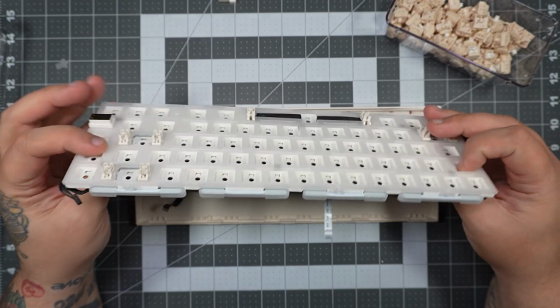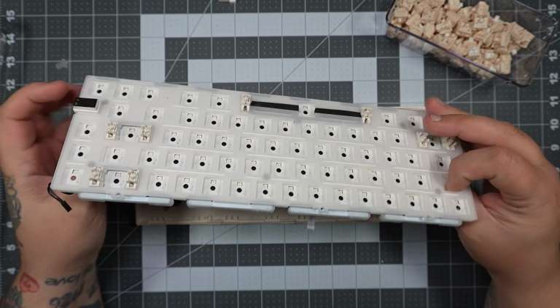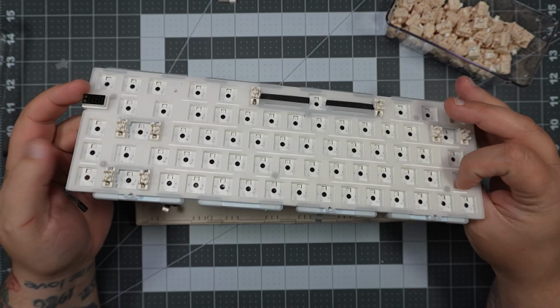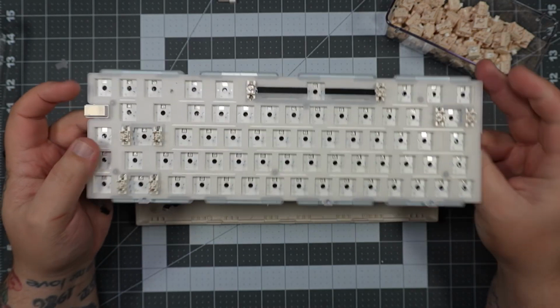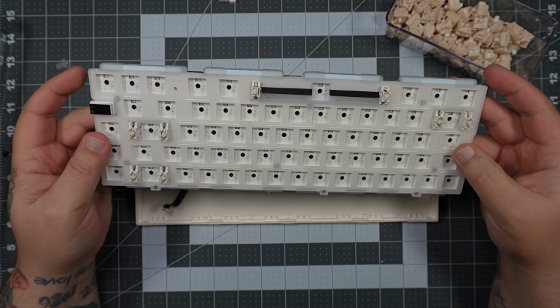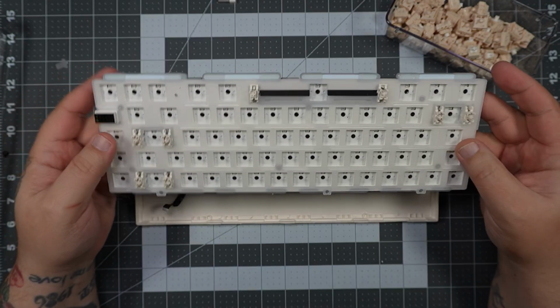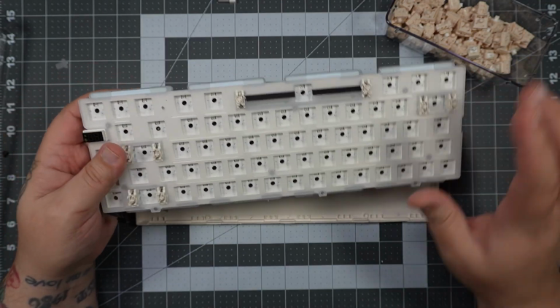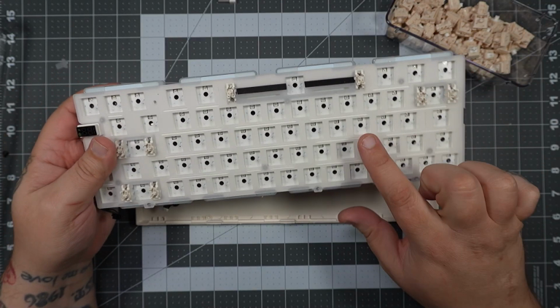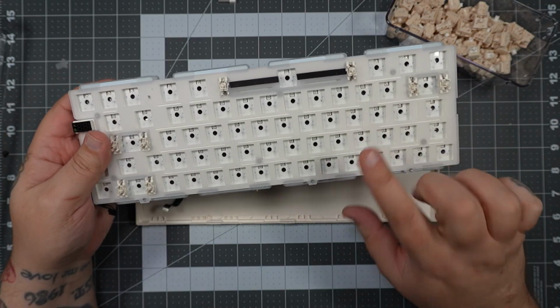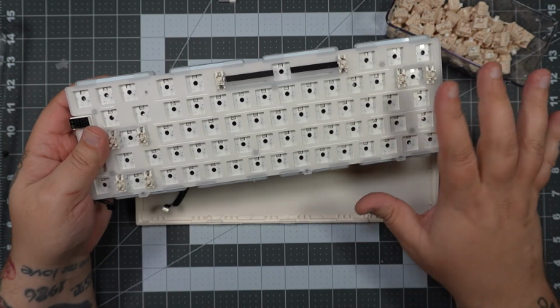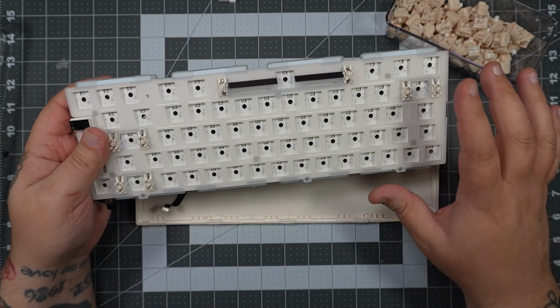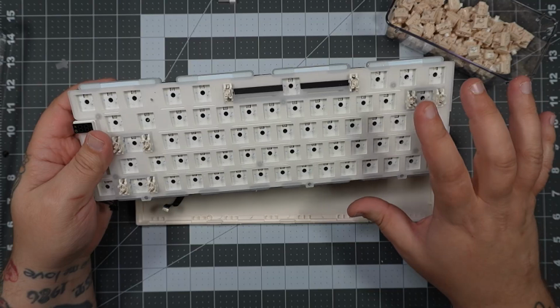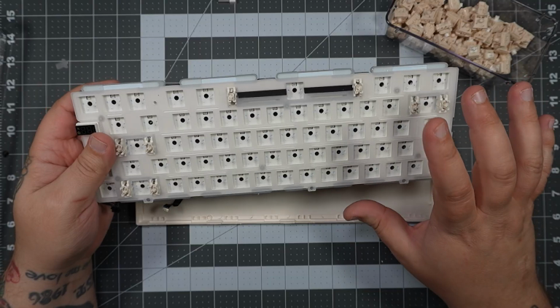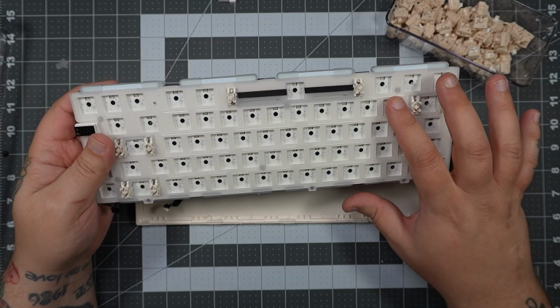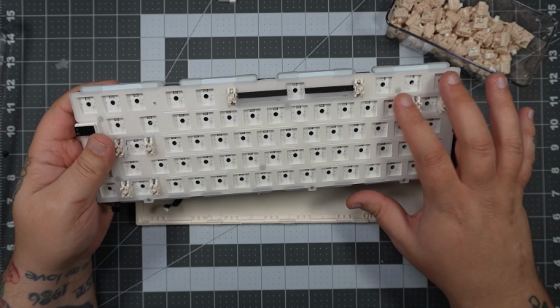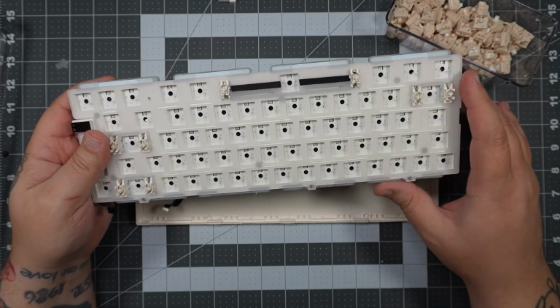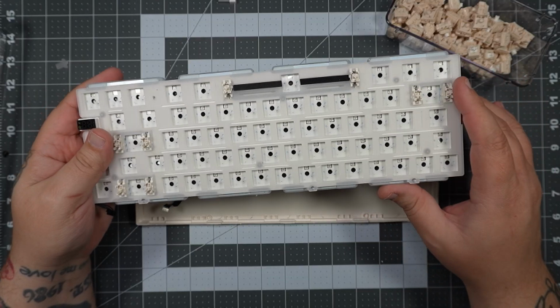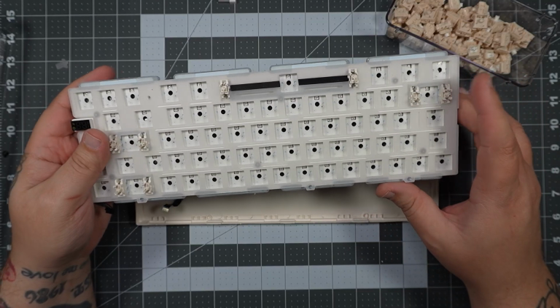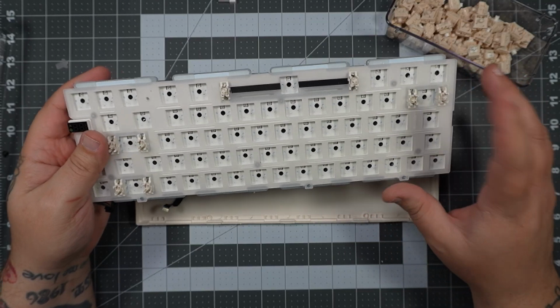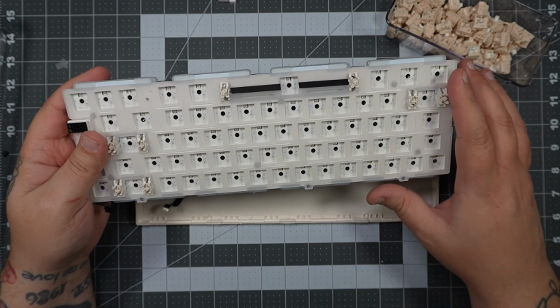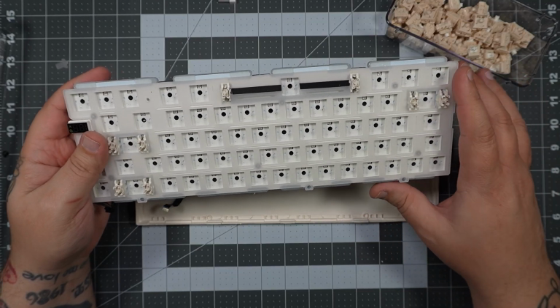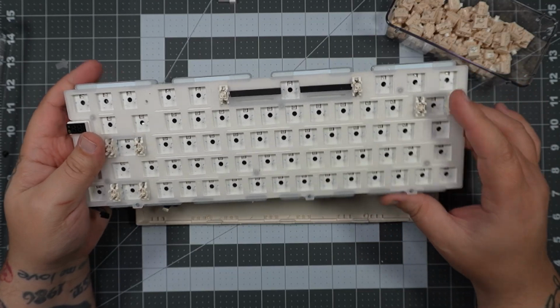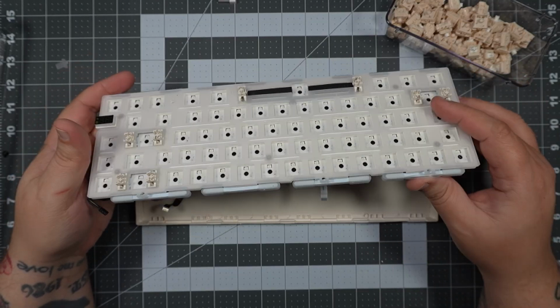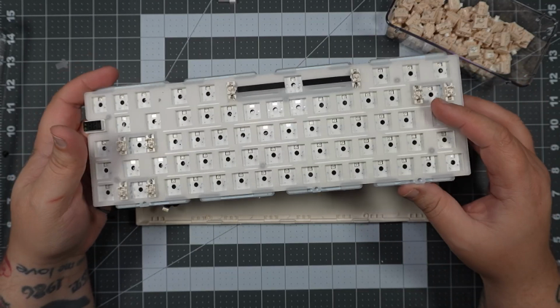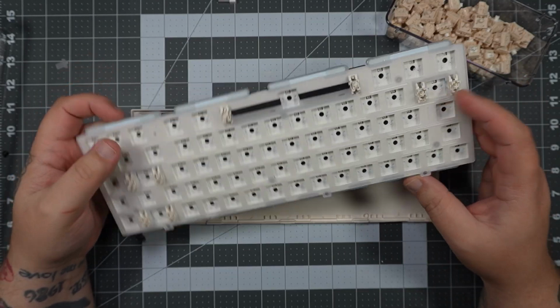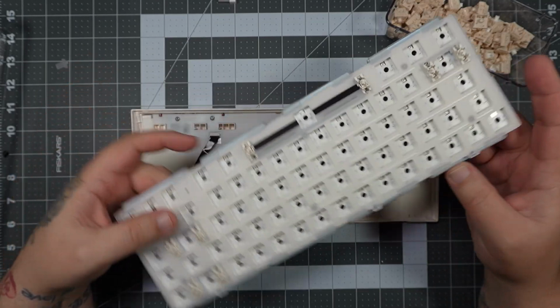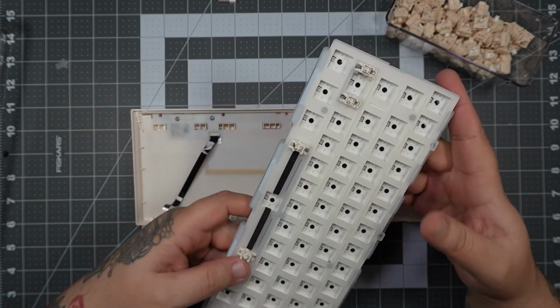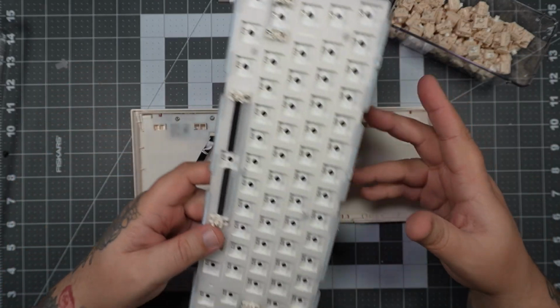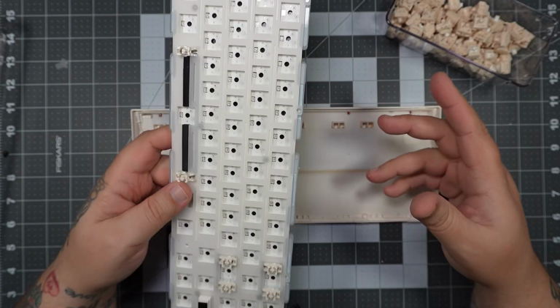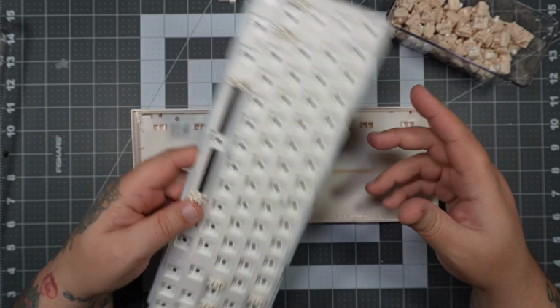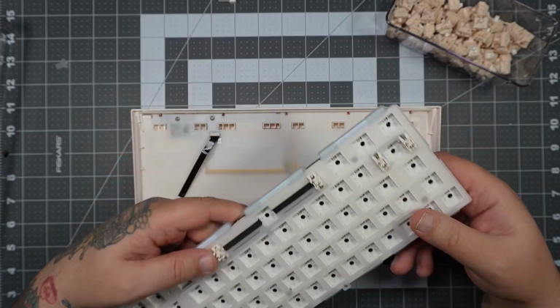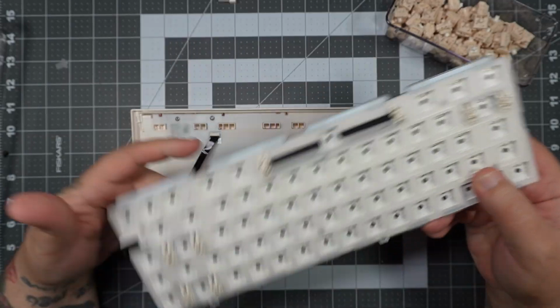There's a lot going on here. However, I'm not actually going to take anything apart — I really like running a switch pad and I really like the foam, but that's personal preference. If you want to take it off, this is where you'd do it.